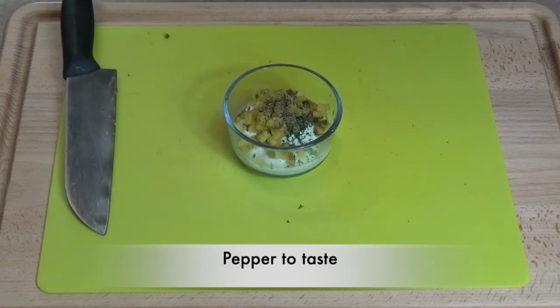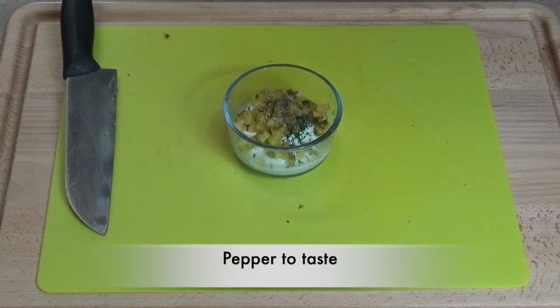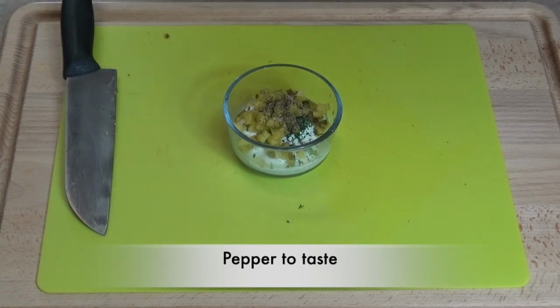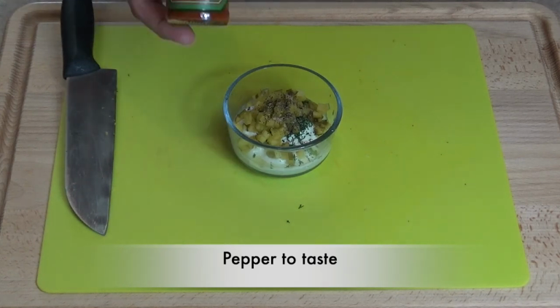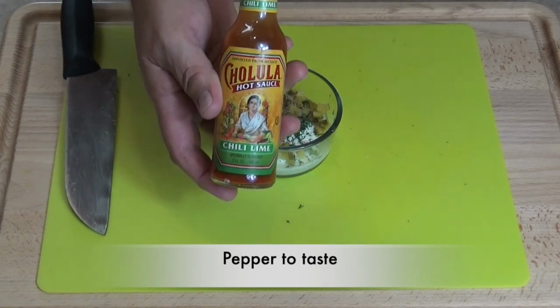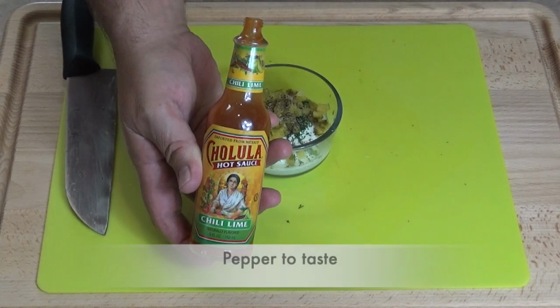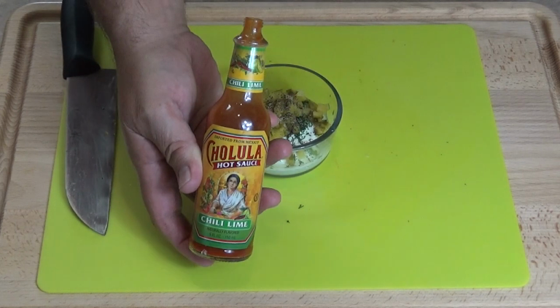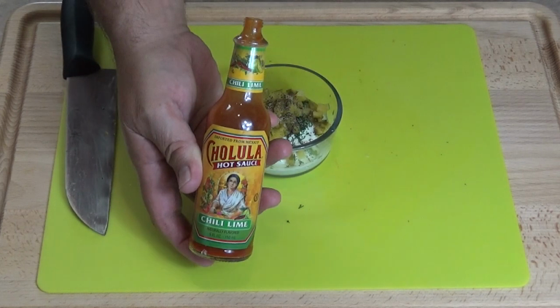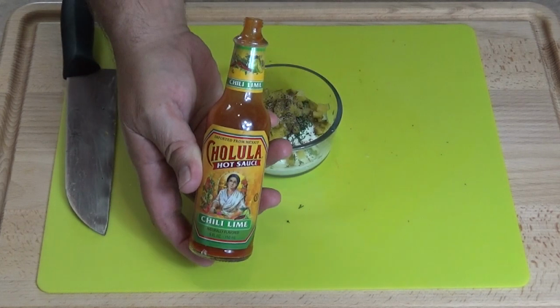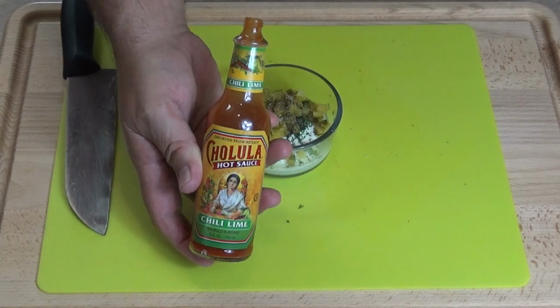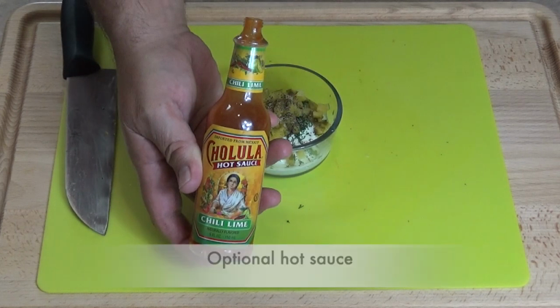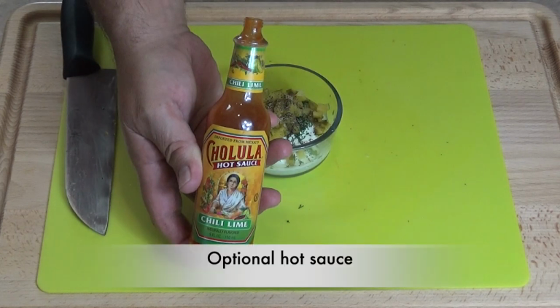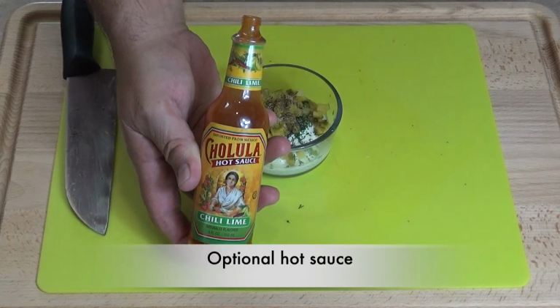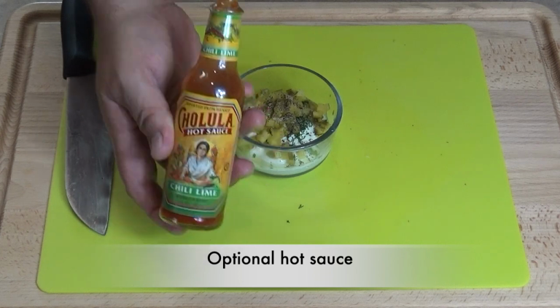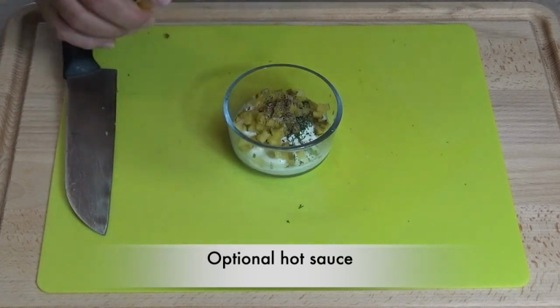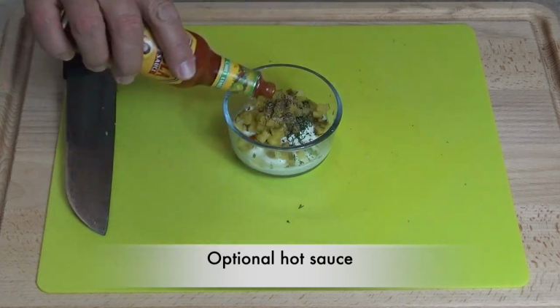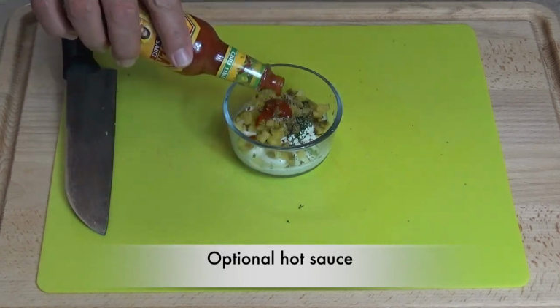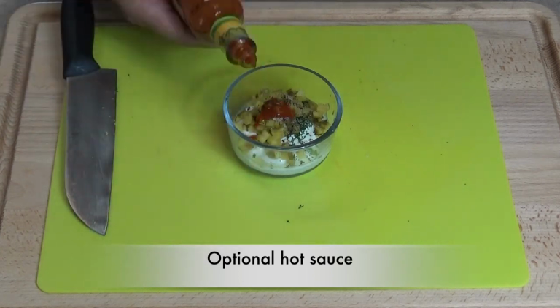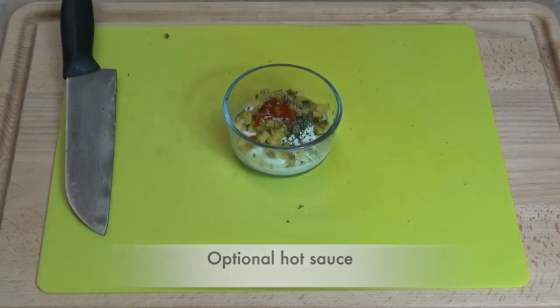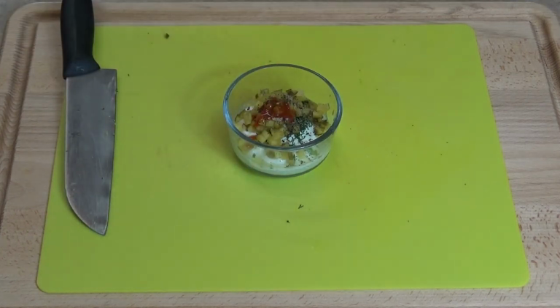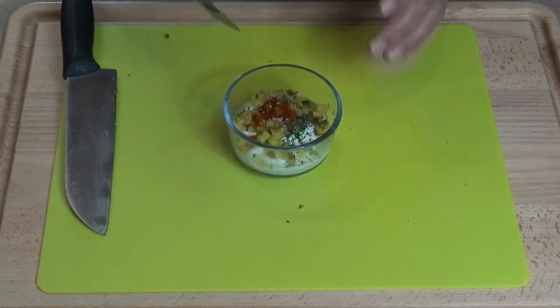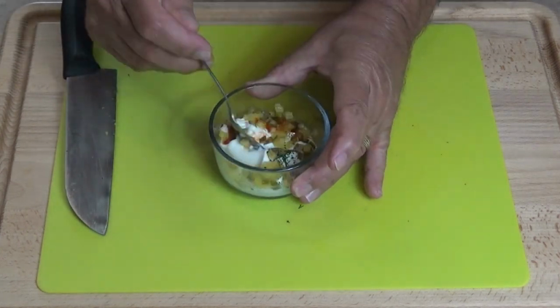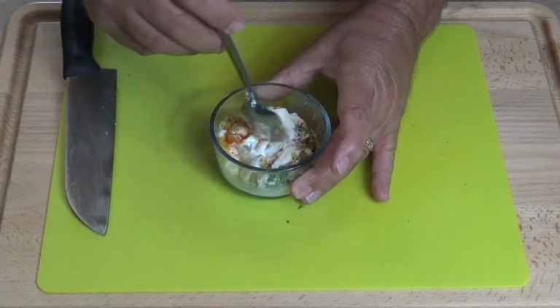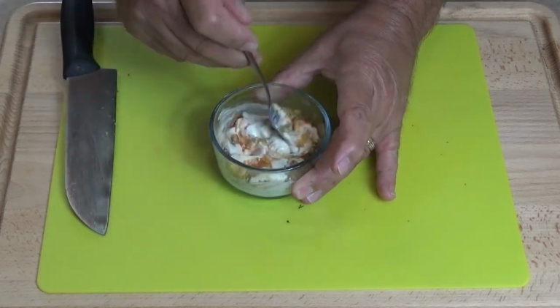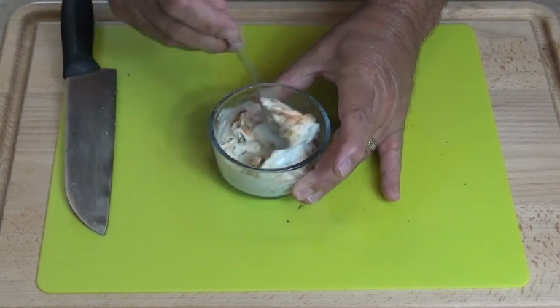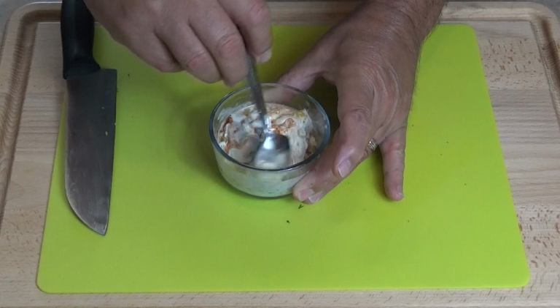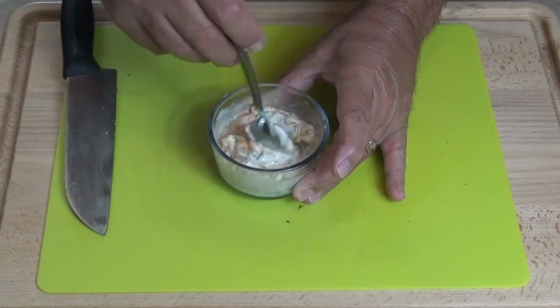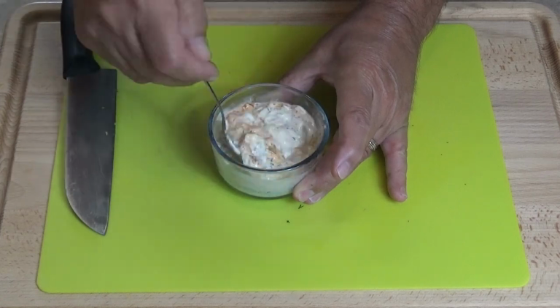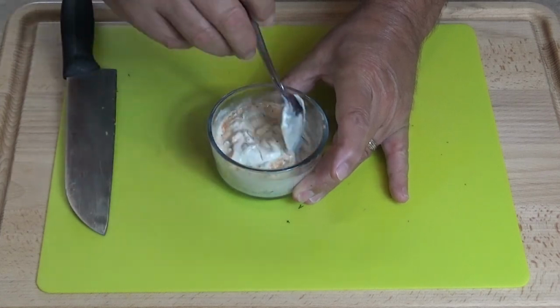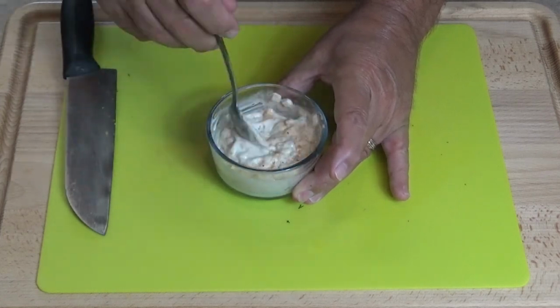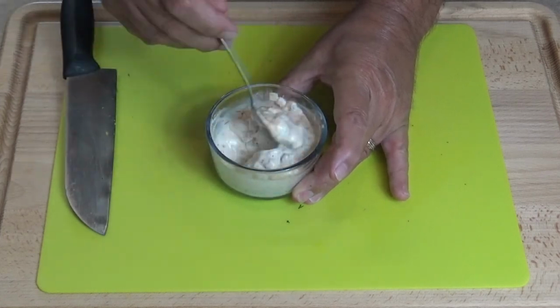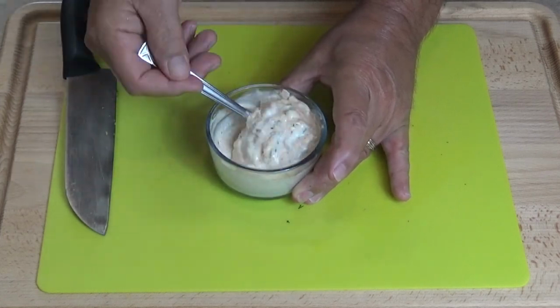Our next item is hot sauce — this is totally optional. I like to use Cholula; it just goes great with this sauce. Mix it up and keep it cold until you're ready to use it.